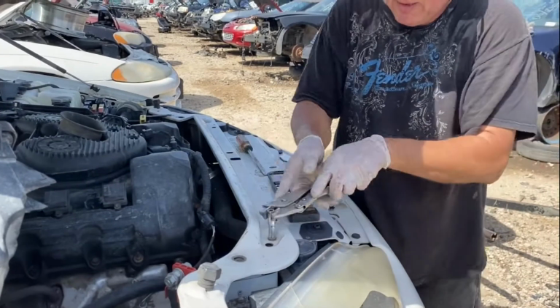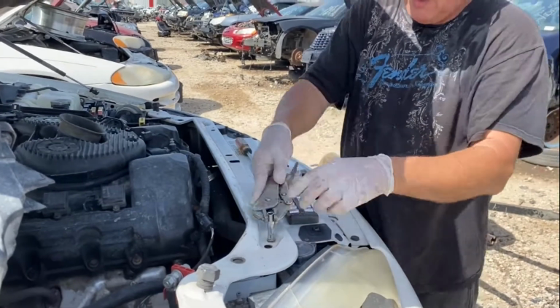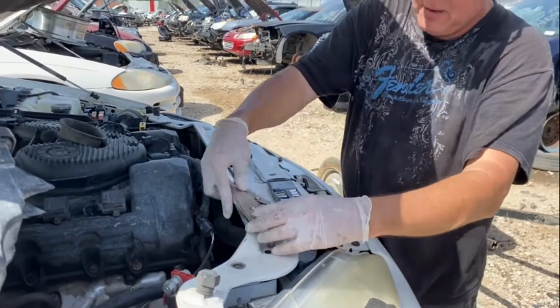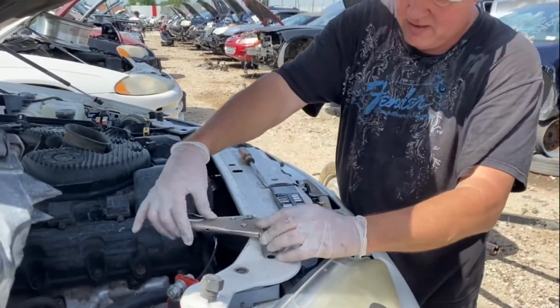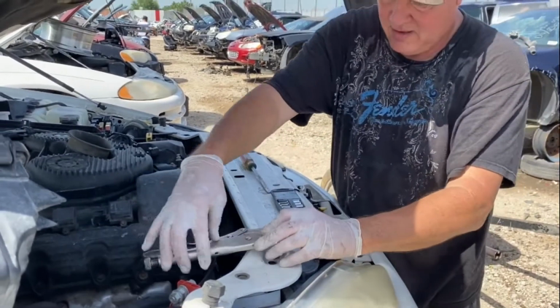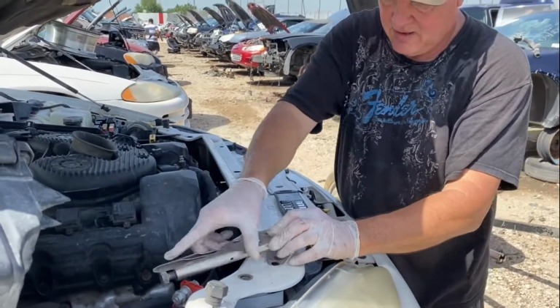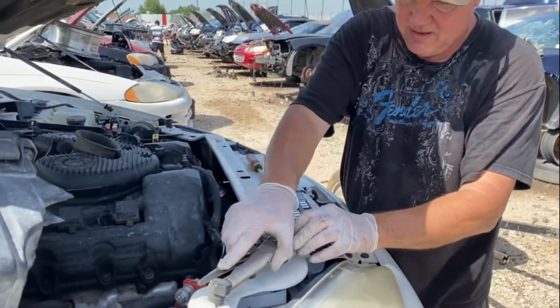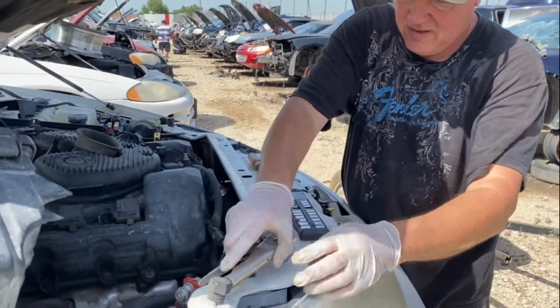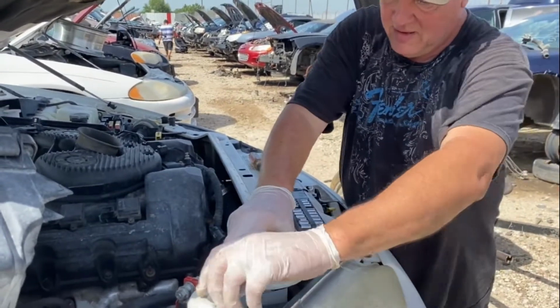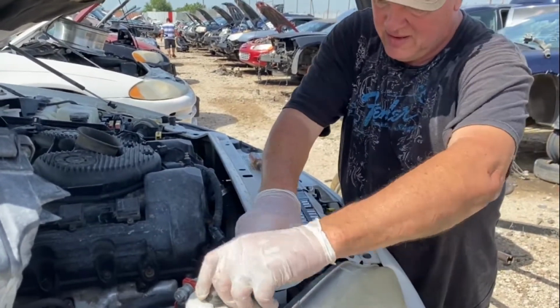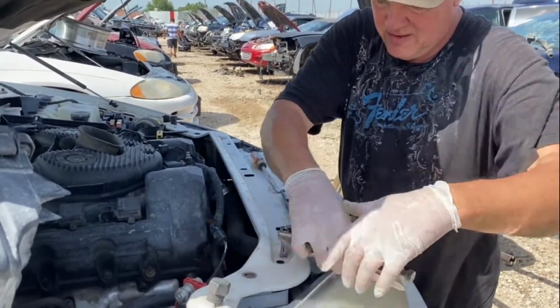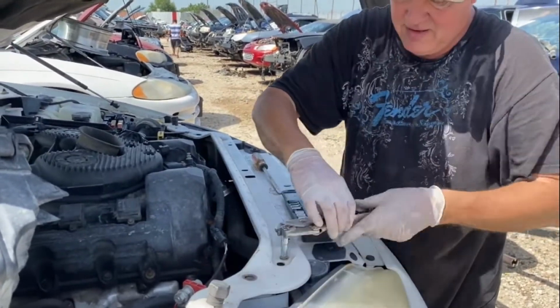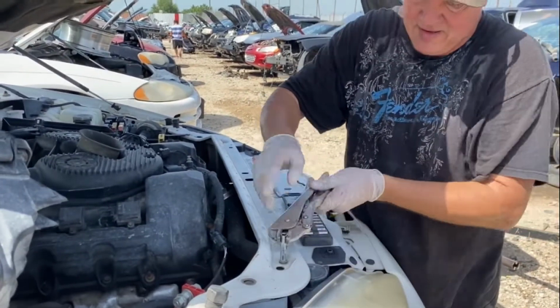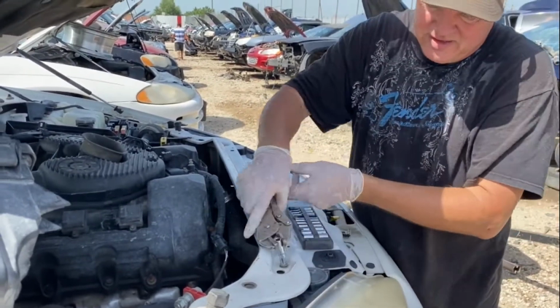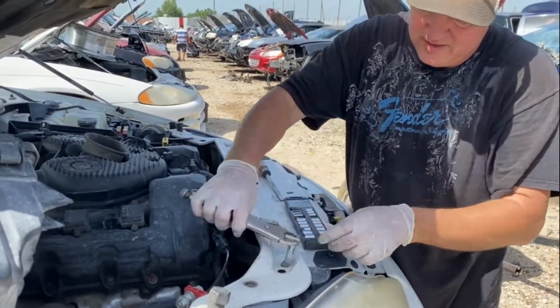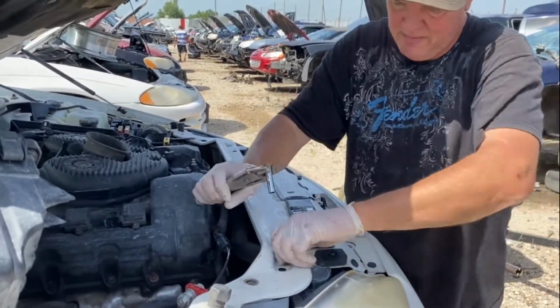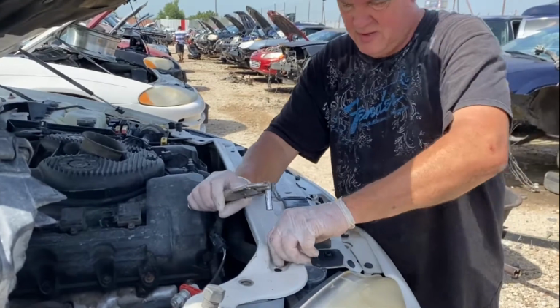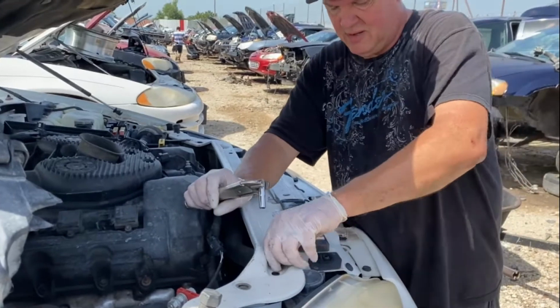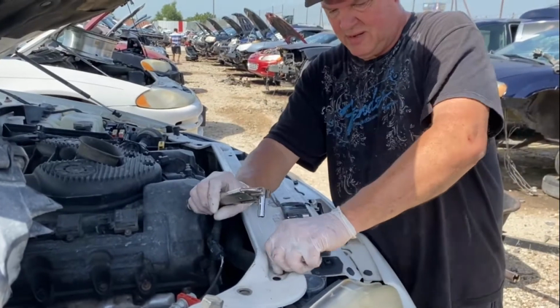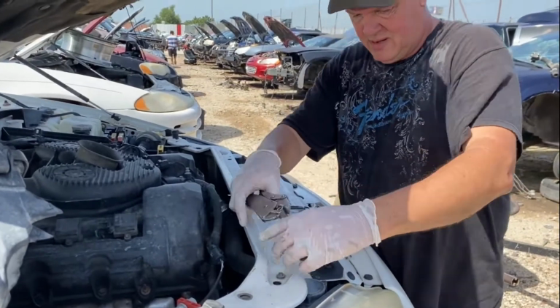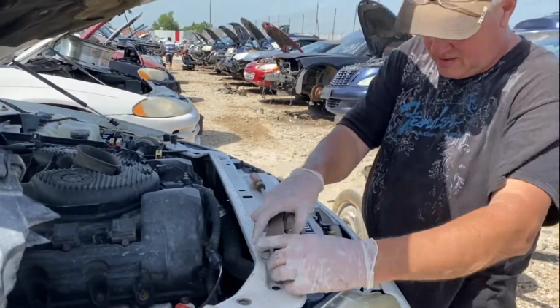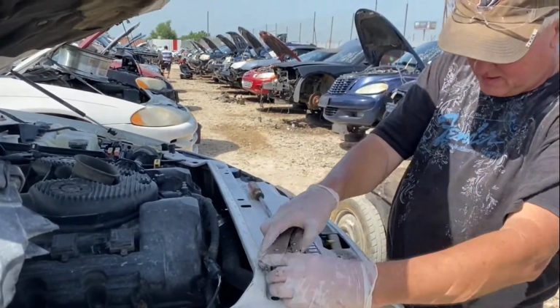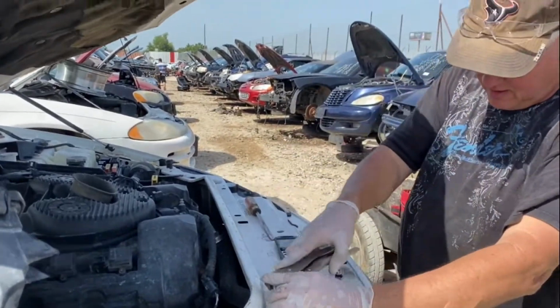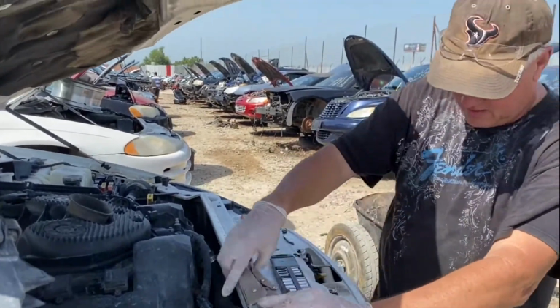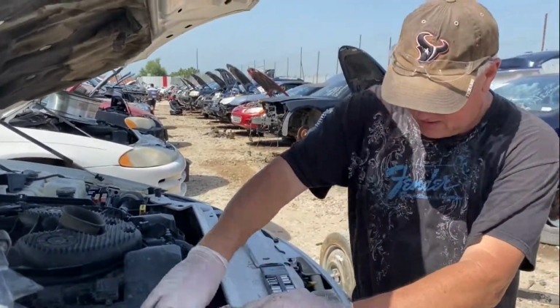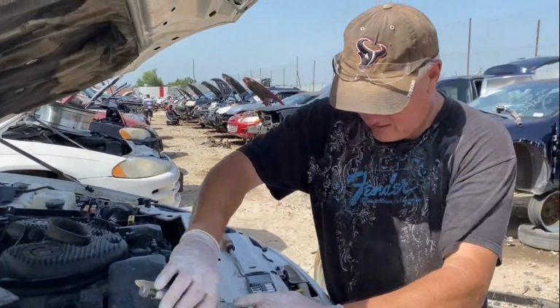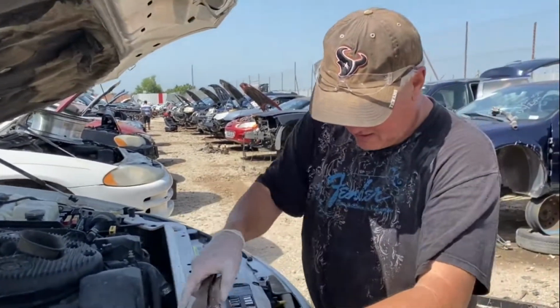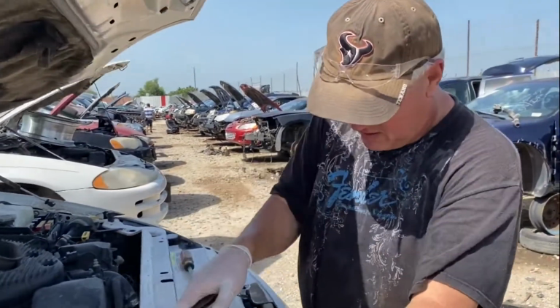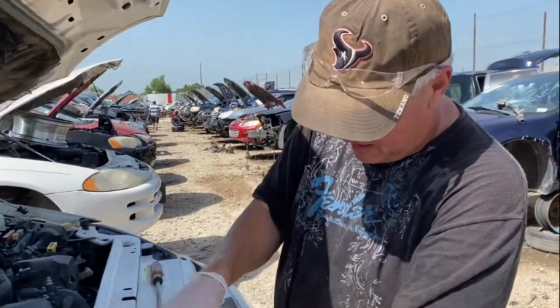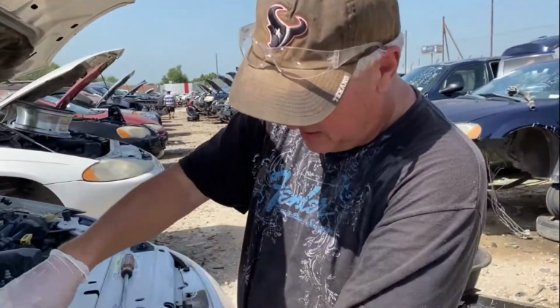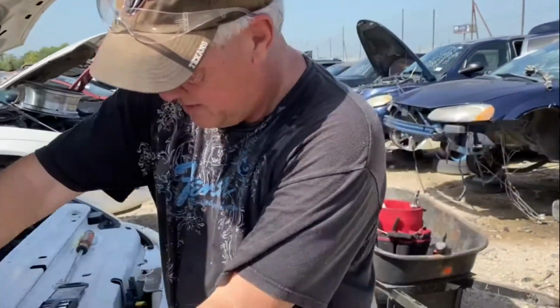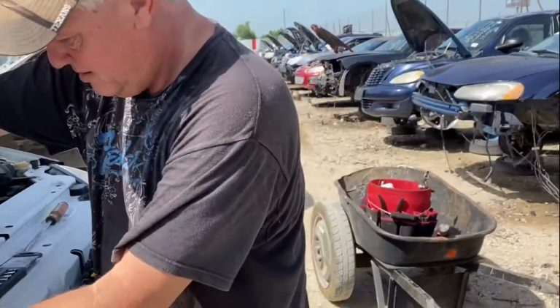We did not get here with the impact wrench — we got here with my drill instead. Similar size, same color scheme, but it doesn't work out here. It's not the same. And so we're having to make do. It's okay, we can do it.